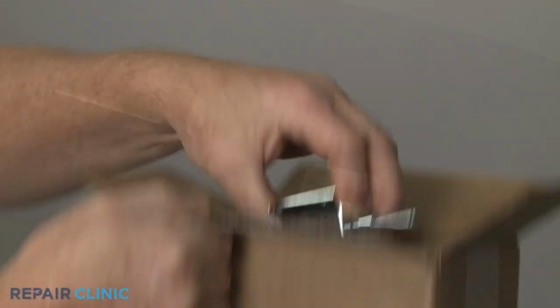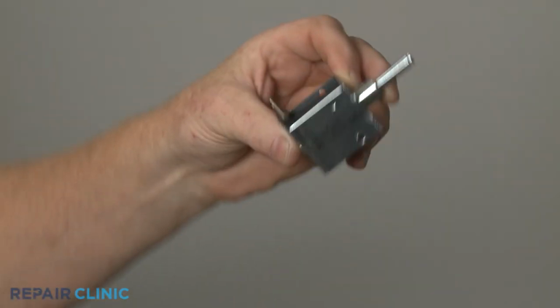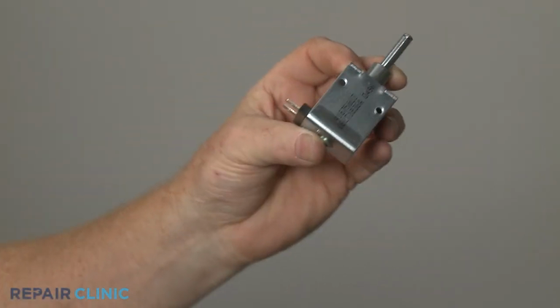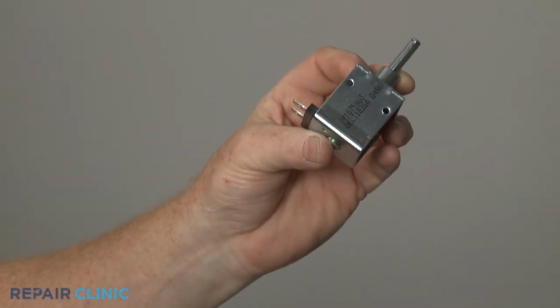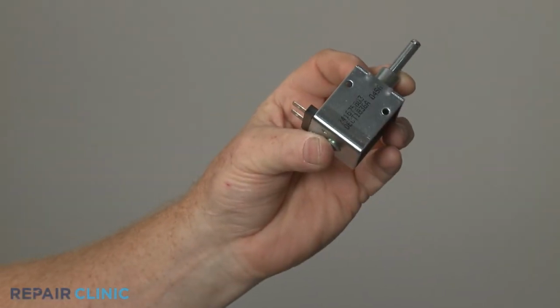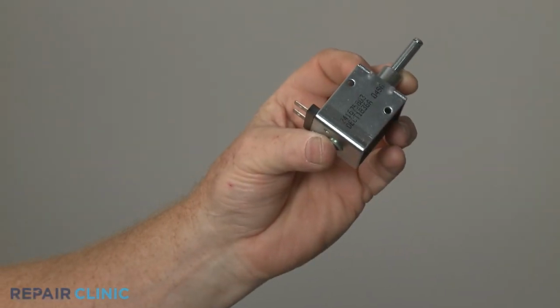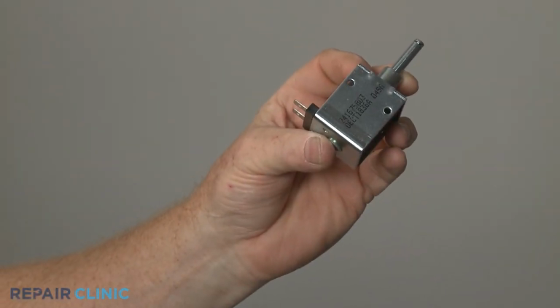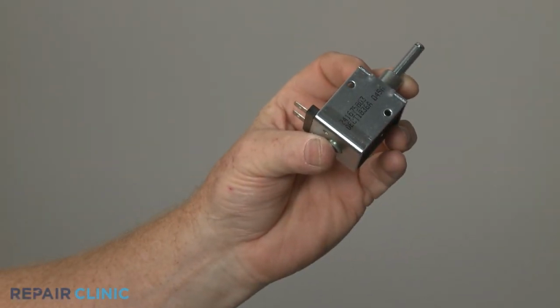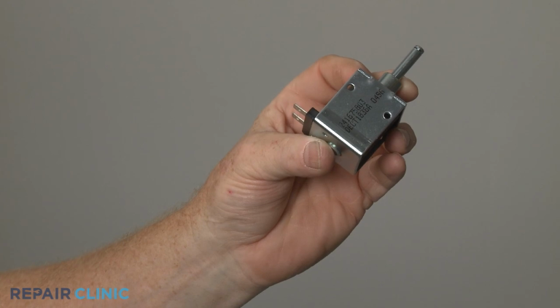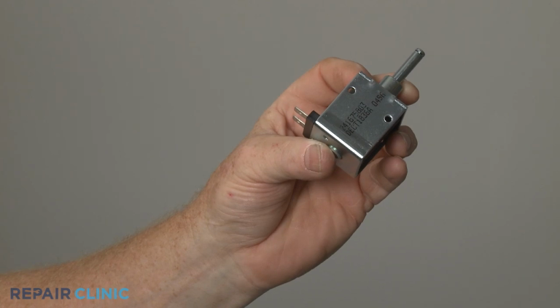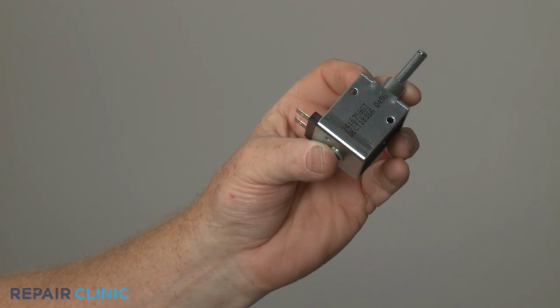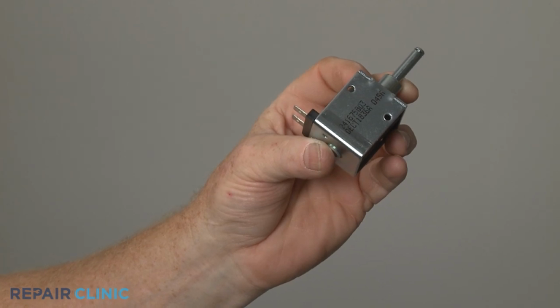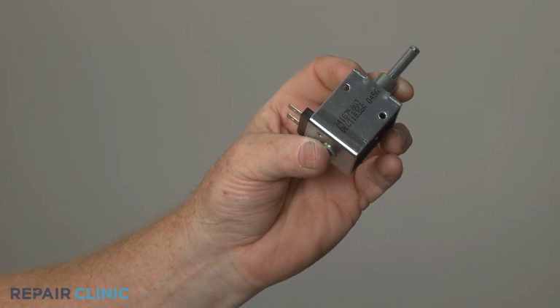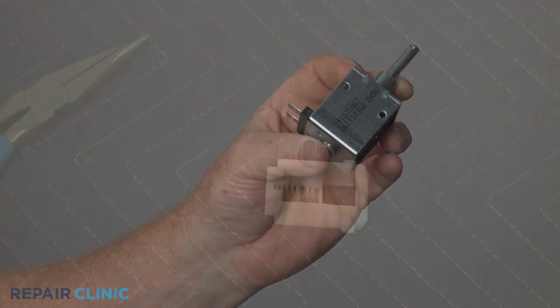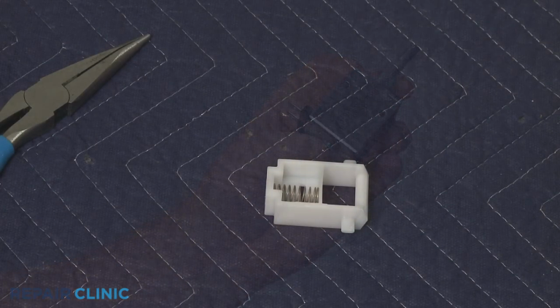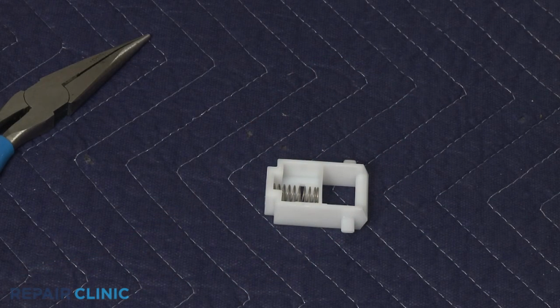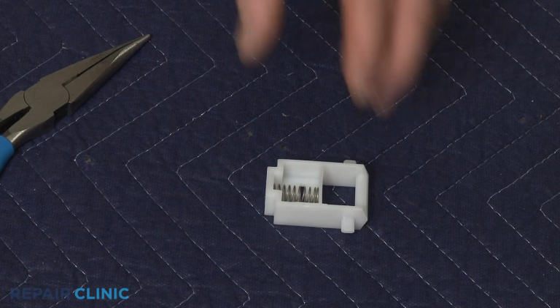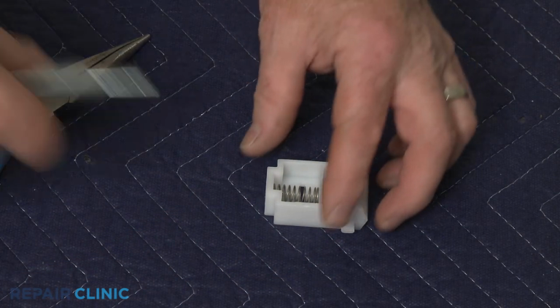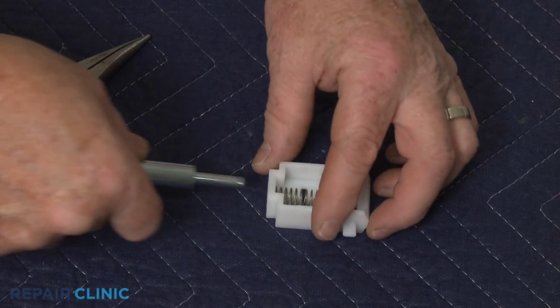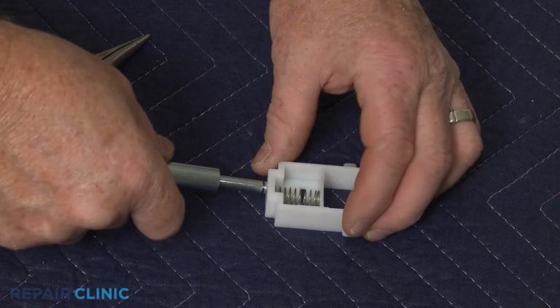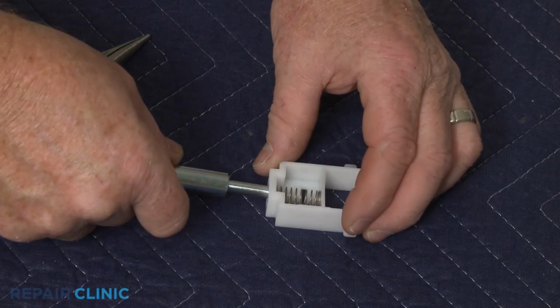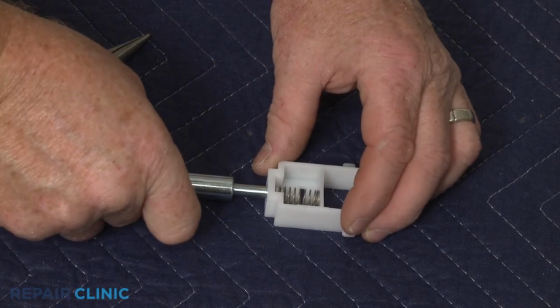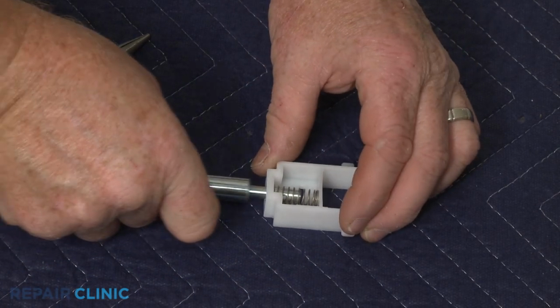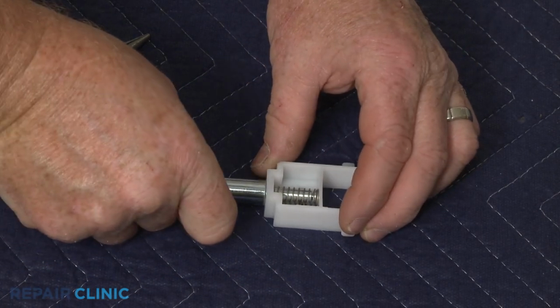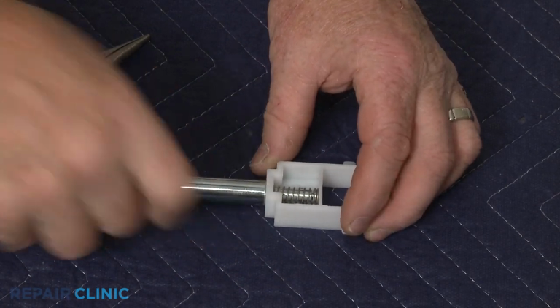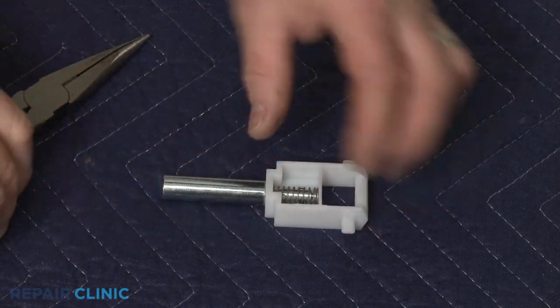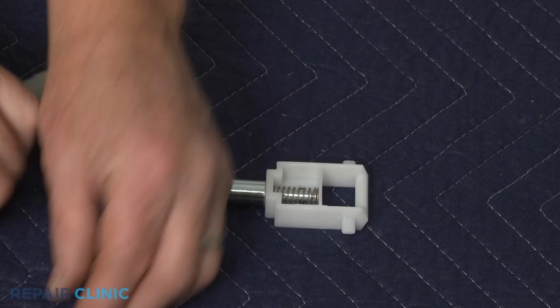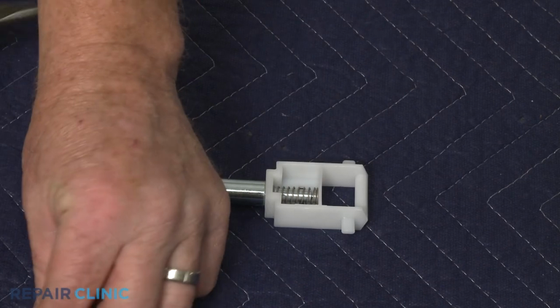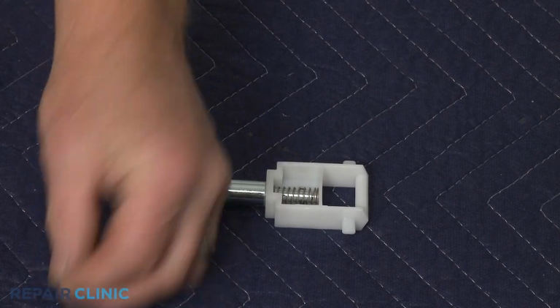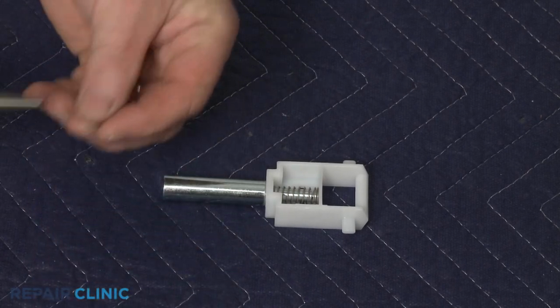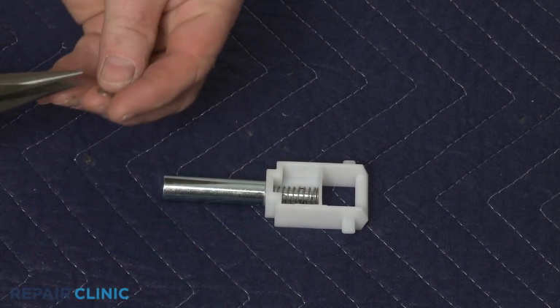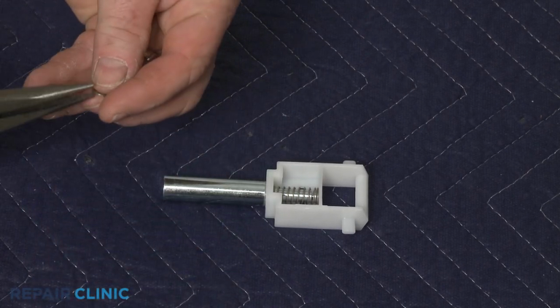You're now ready to prepare the new solenoid for installation. Insert the new pin into the spring and bracket assembly, then secure it with the retaining clip.